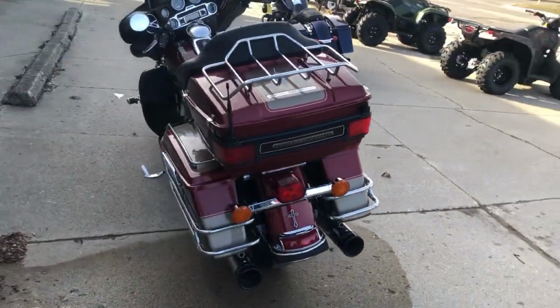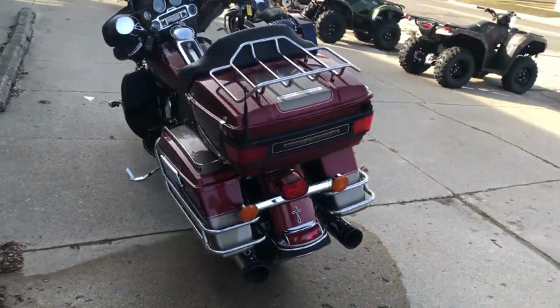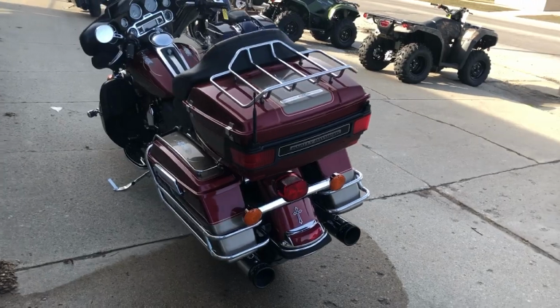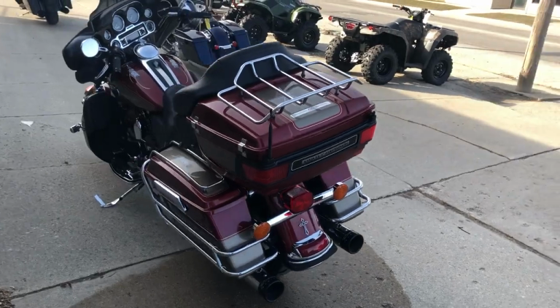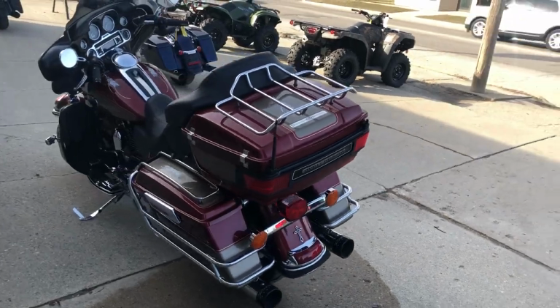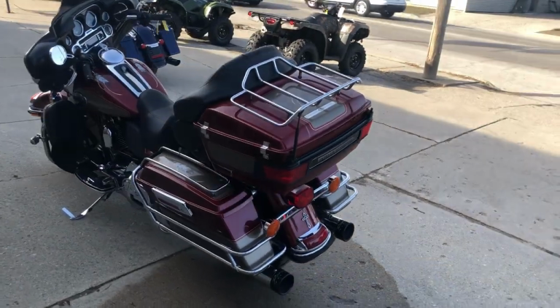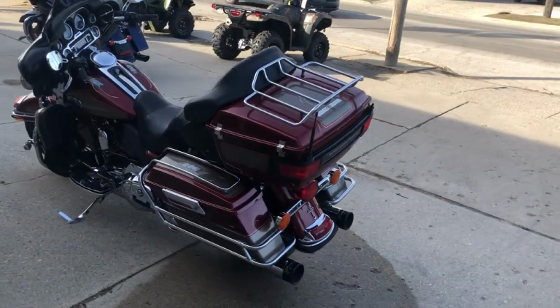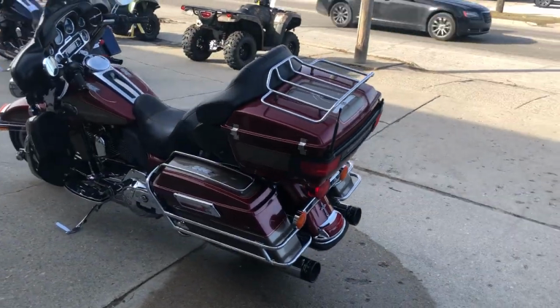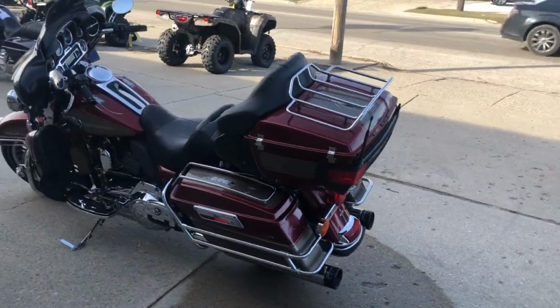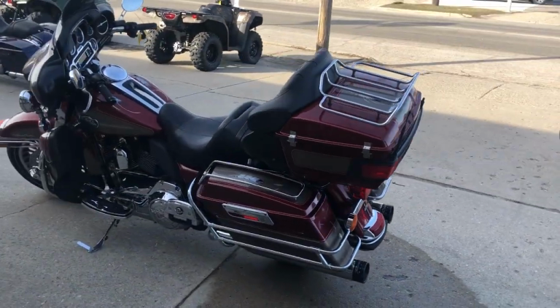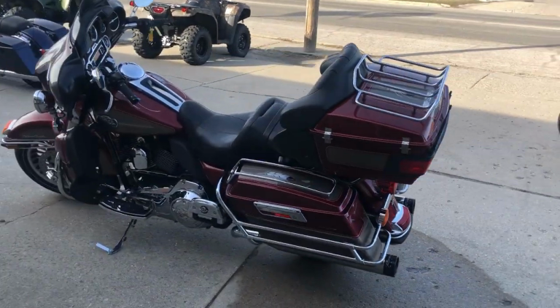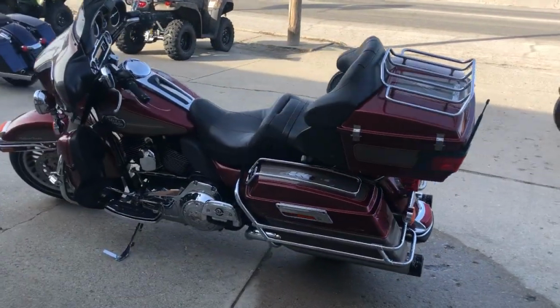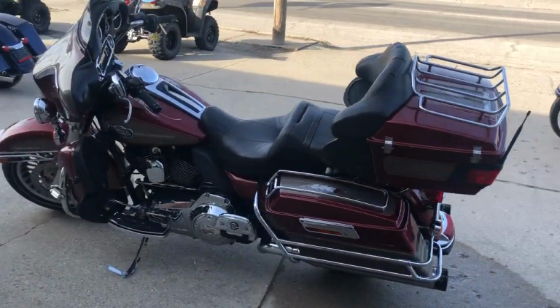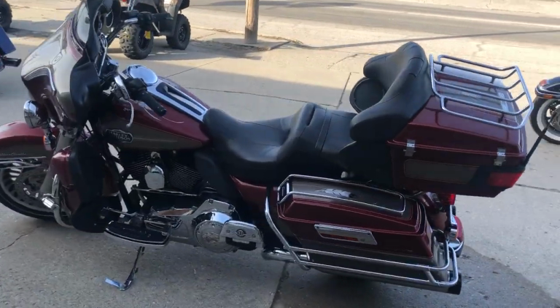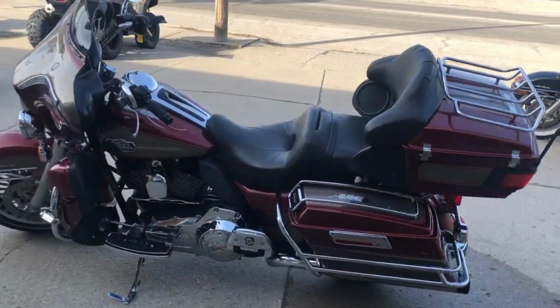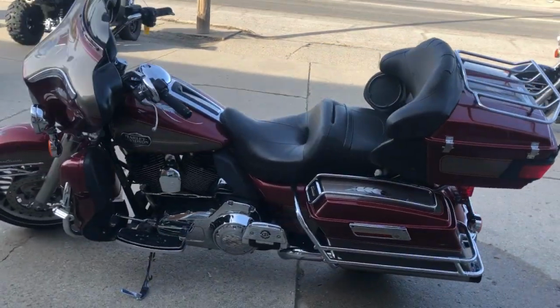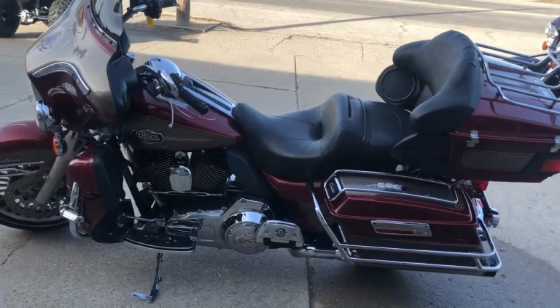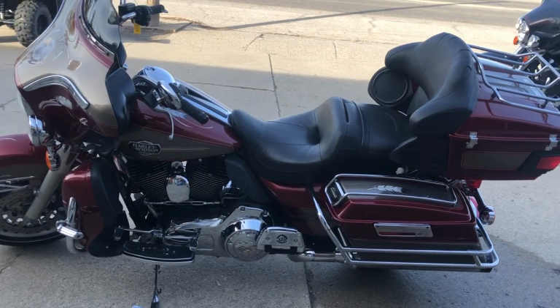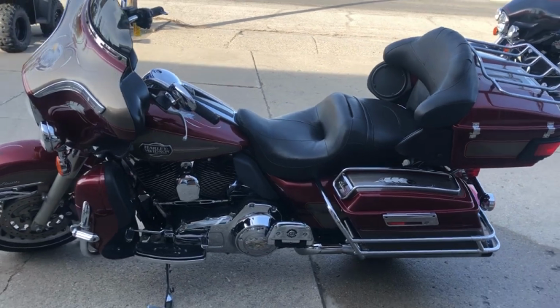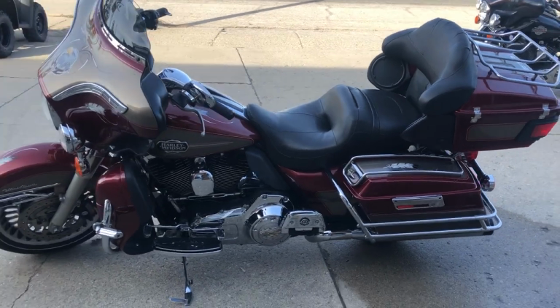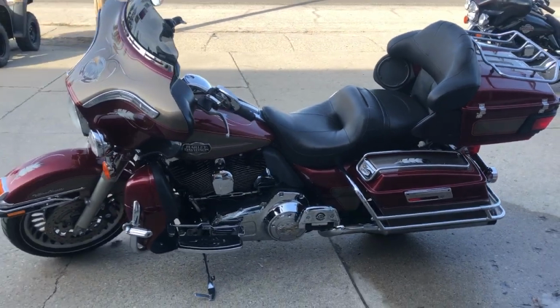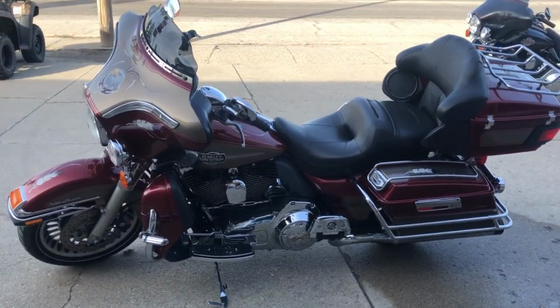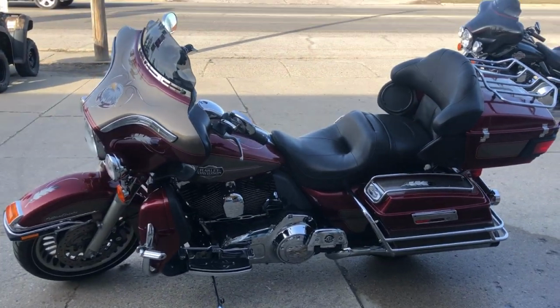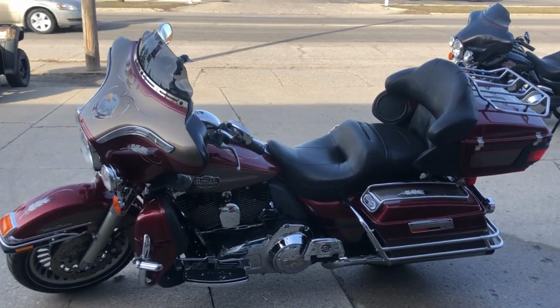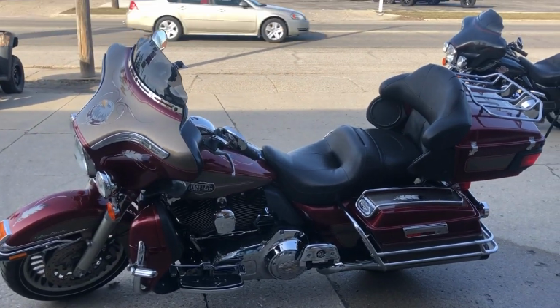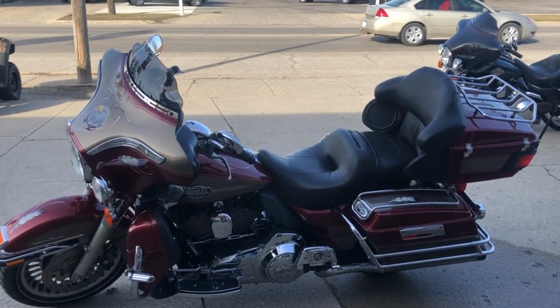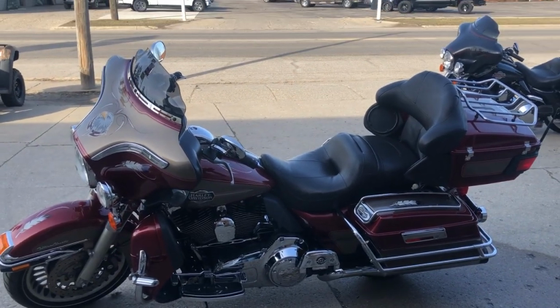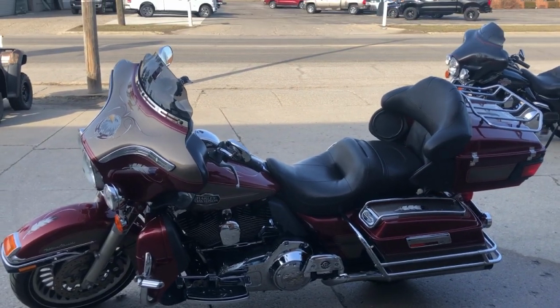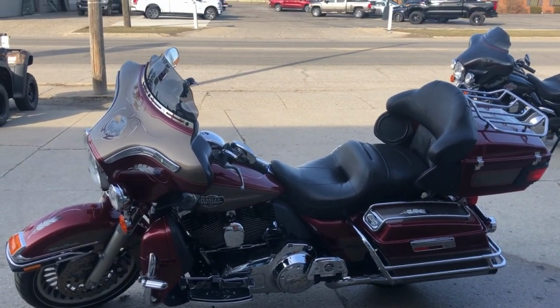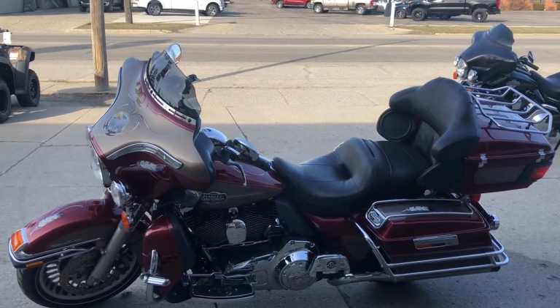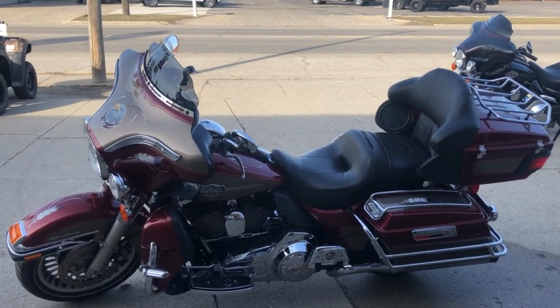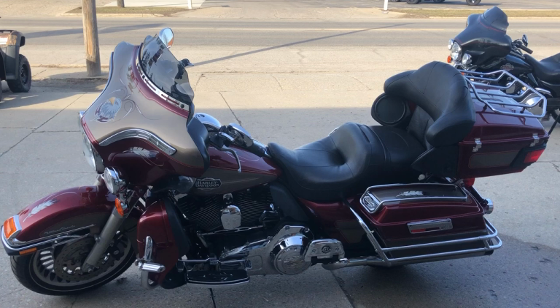This bike's got the Reinhardt Racing exhaust. It was just serviced at the dealership and inspected. All fluids were changed. This bike runs strong, guys. Everything works. Needs nothing. It's a great bike for the money.